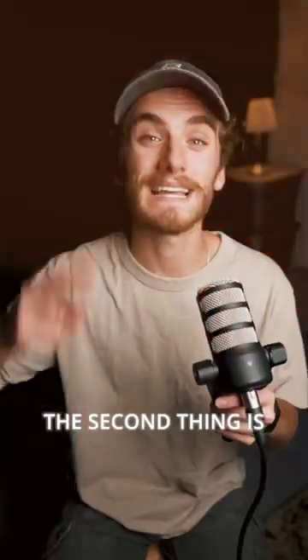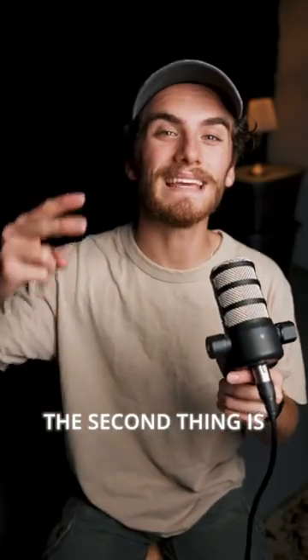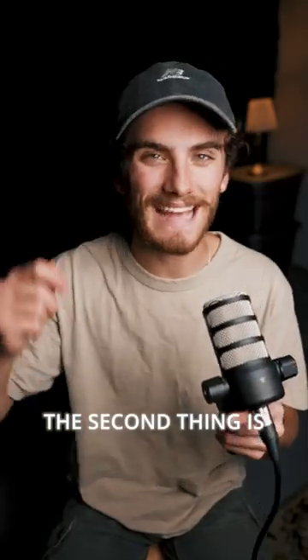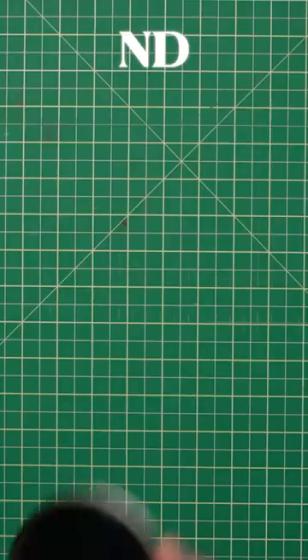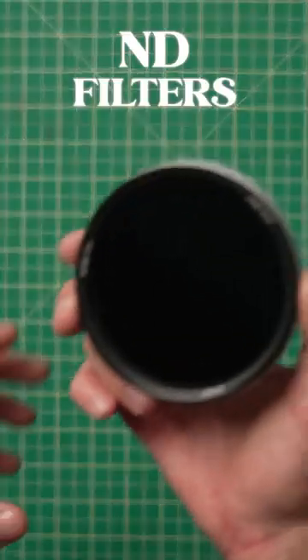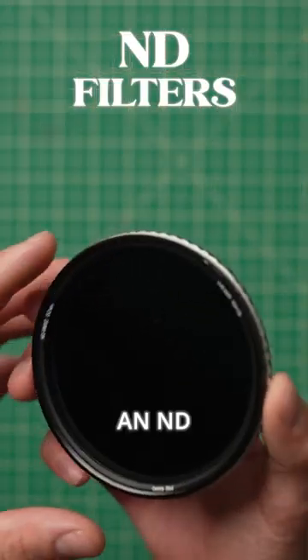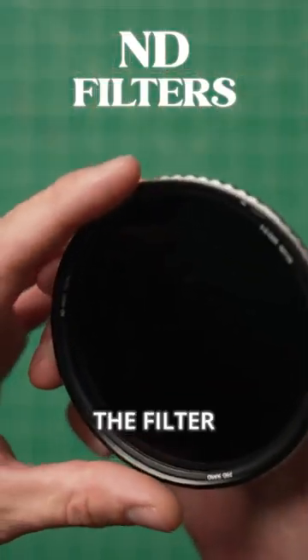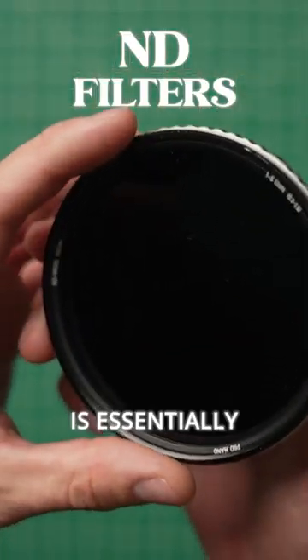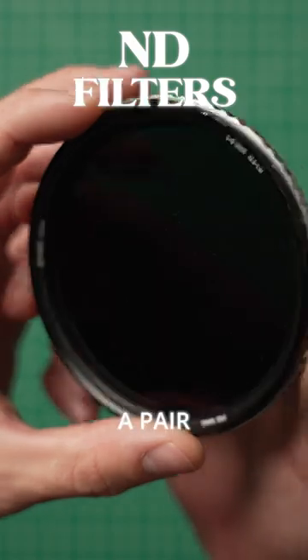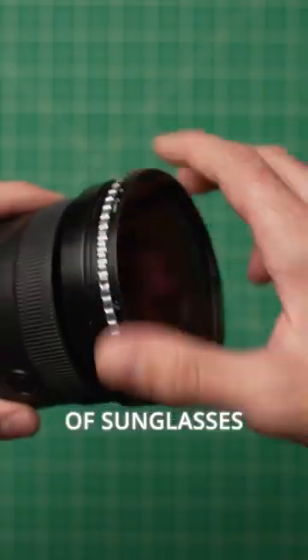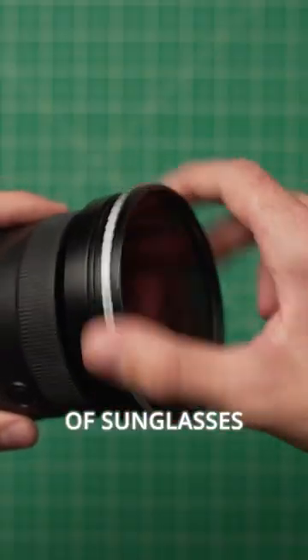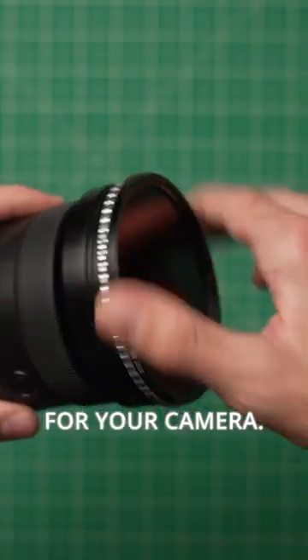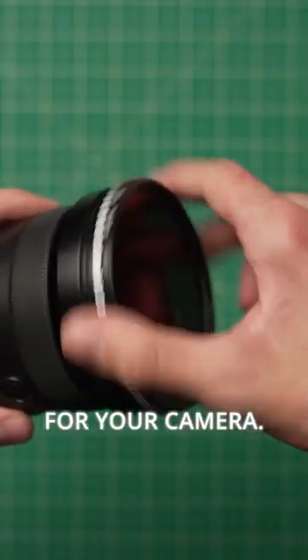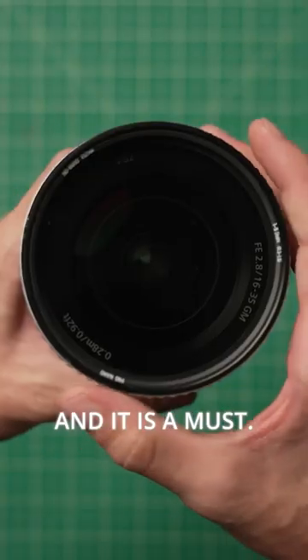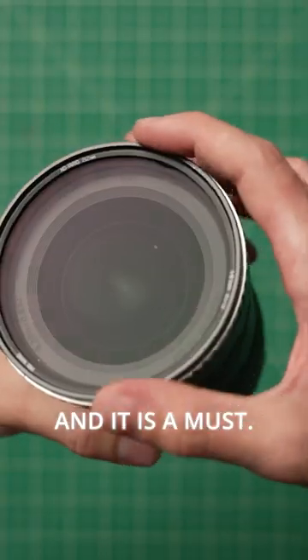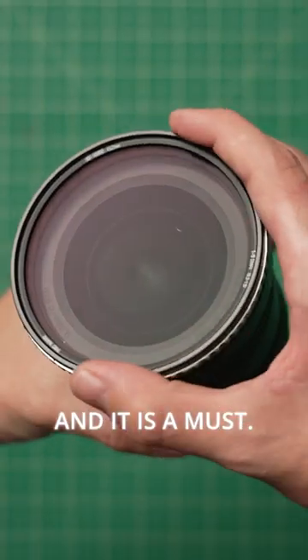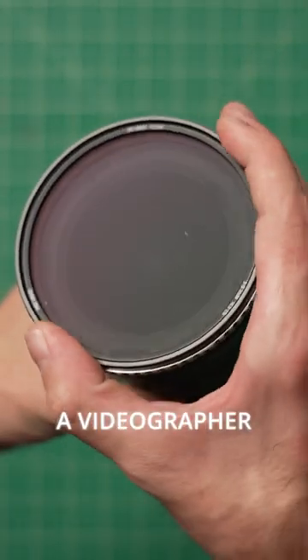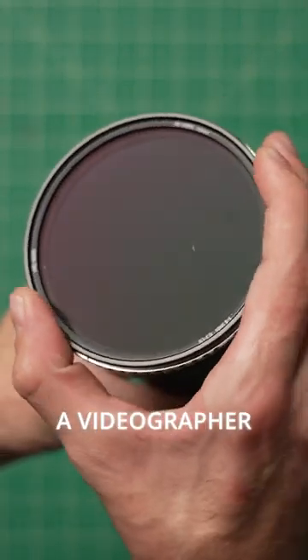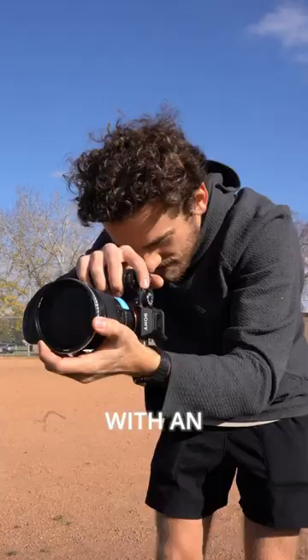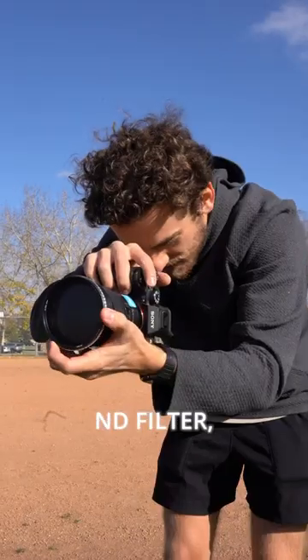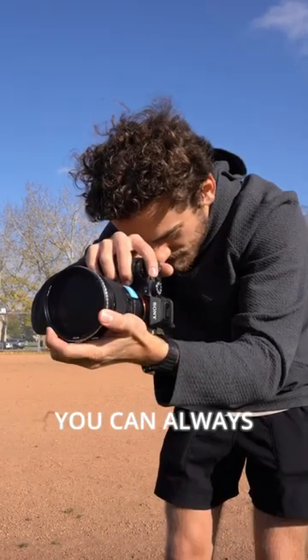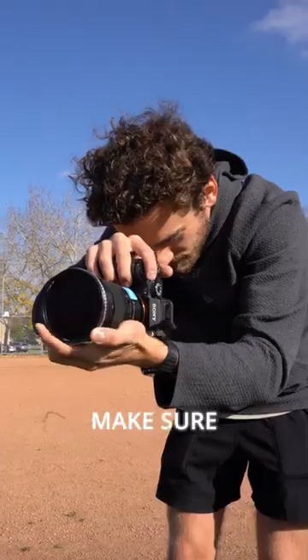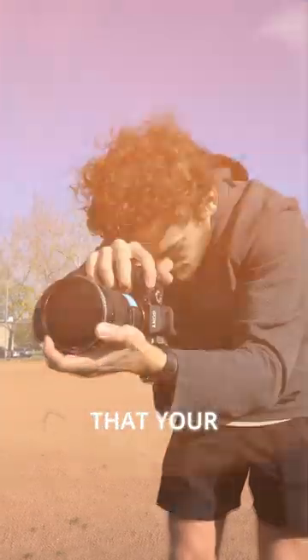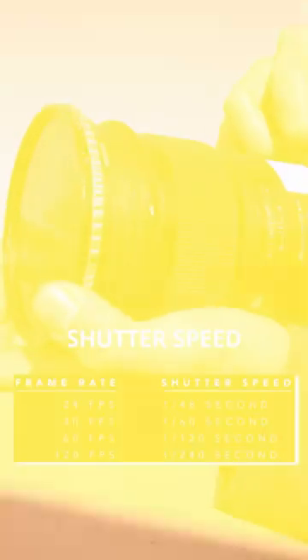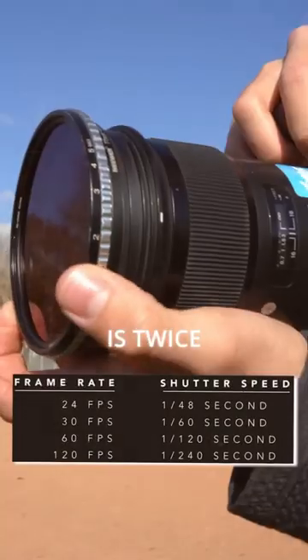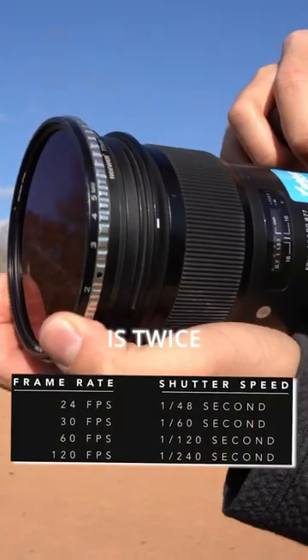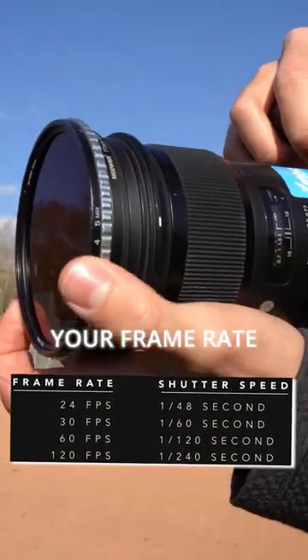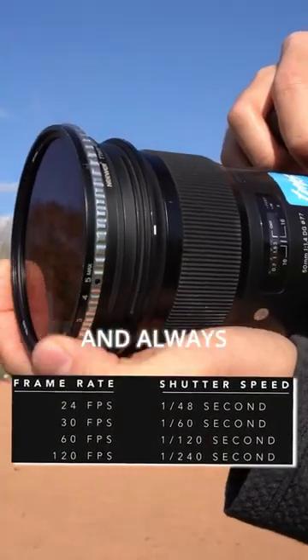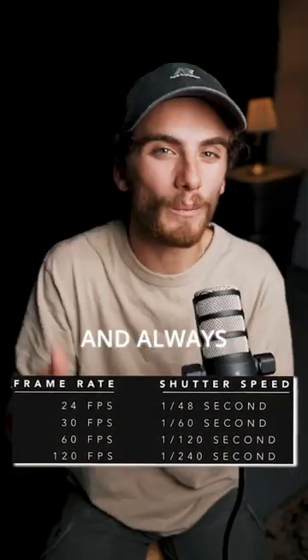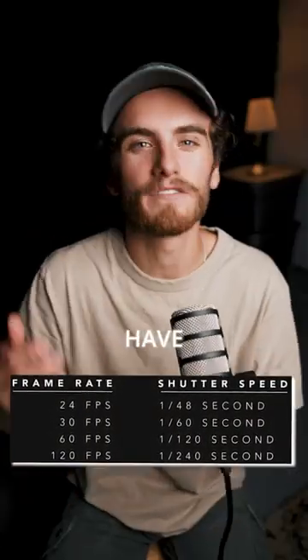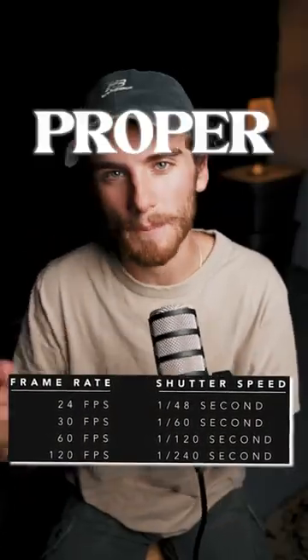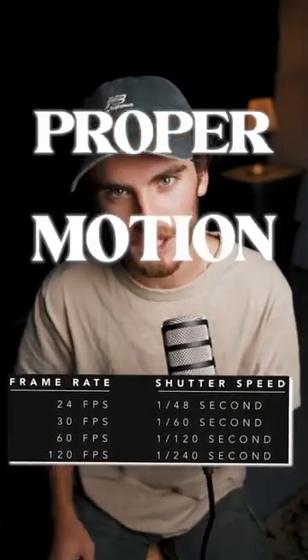The second thing is ND filters. An ND filter is essentially a pair of sunglasses for your camera, and it is a must if you're a videographer. With an ND filter, you can always make sure that your shutter speed is twice your frame rate and always have proper motion blur.